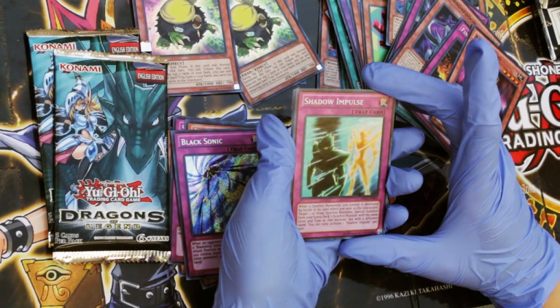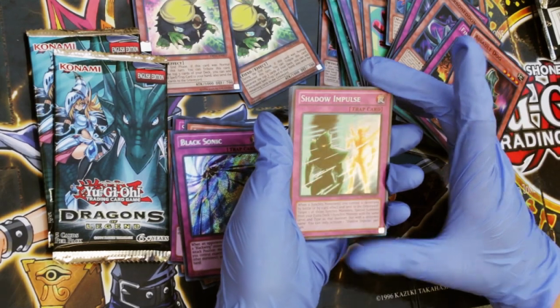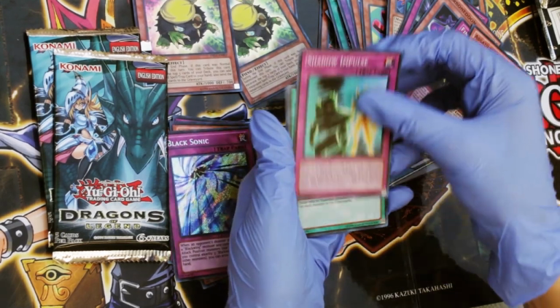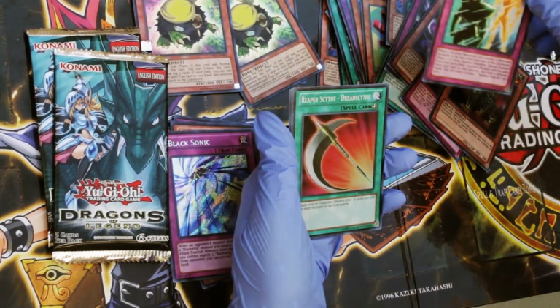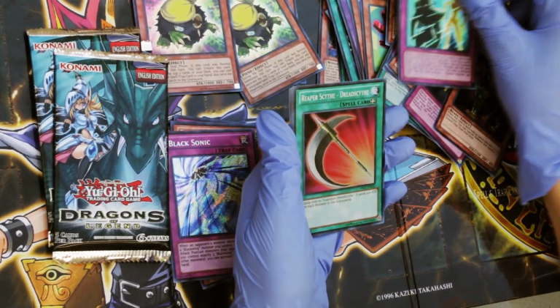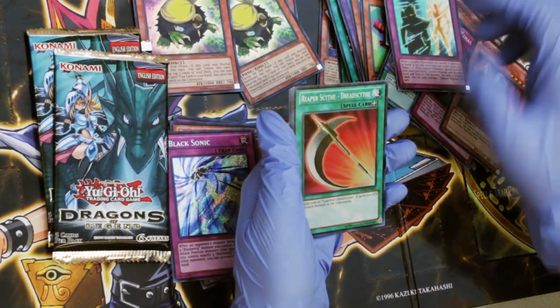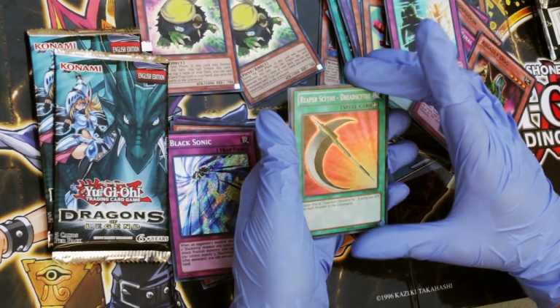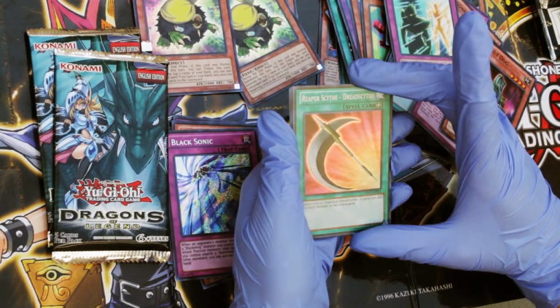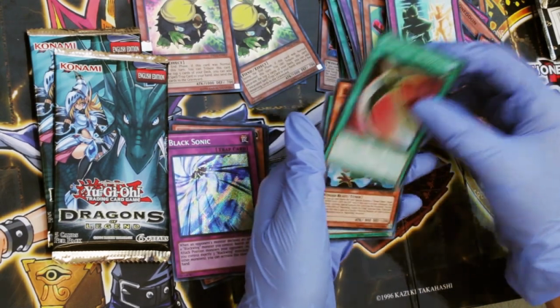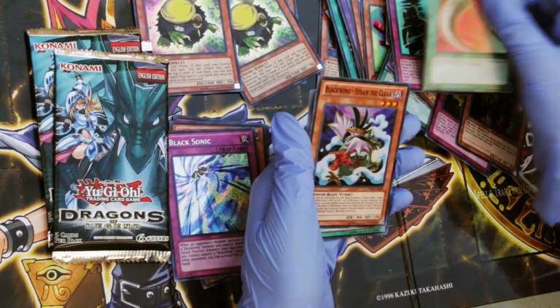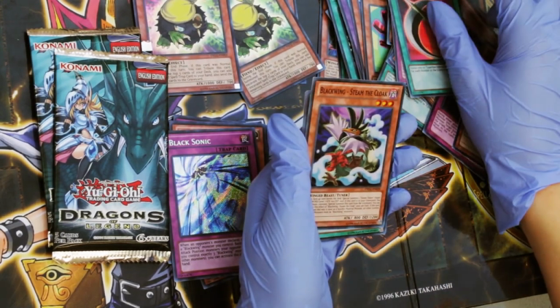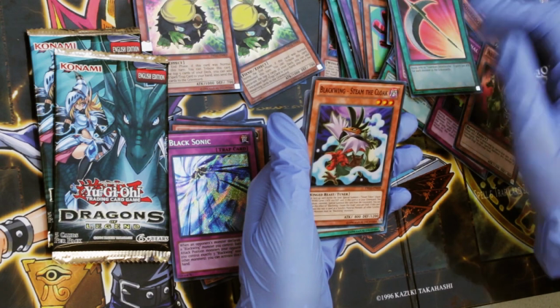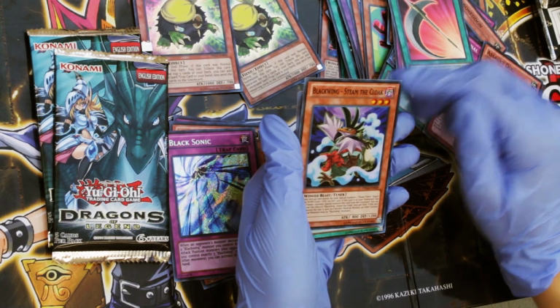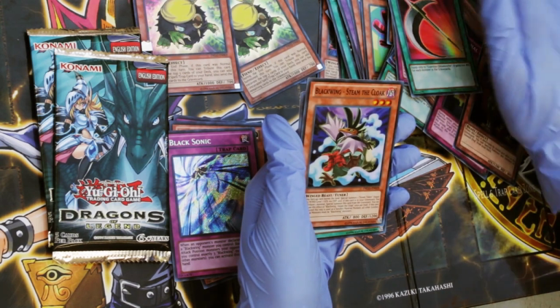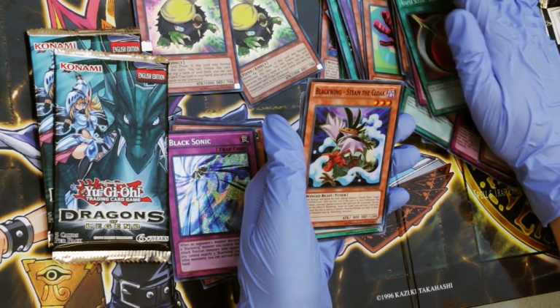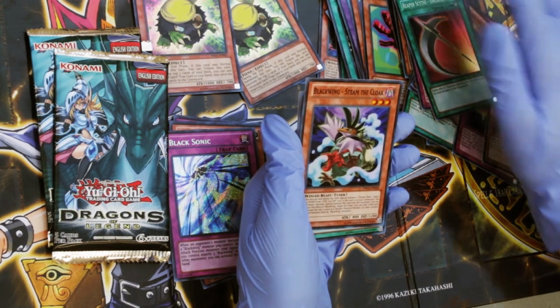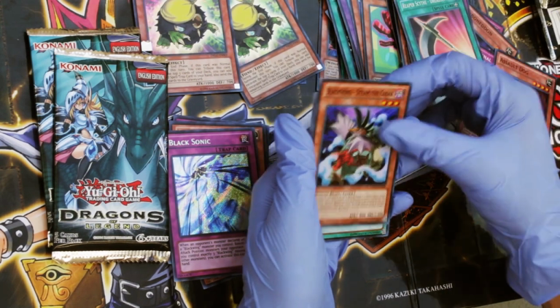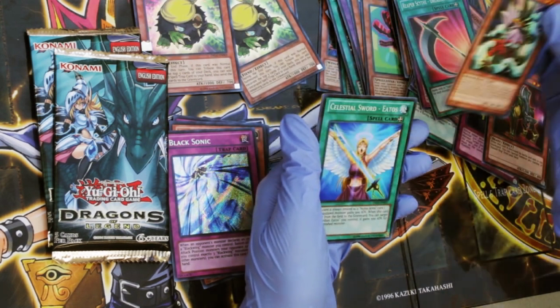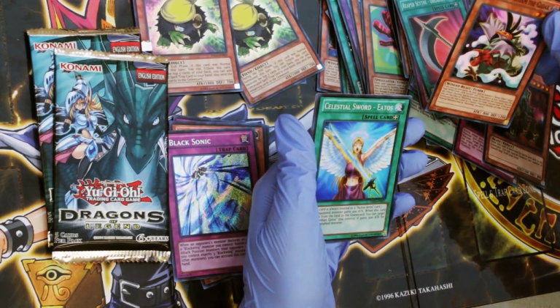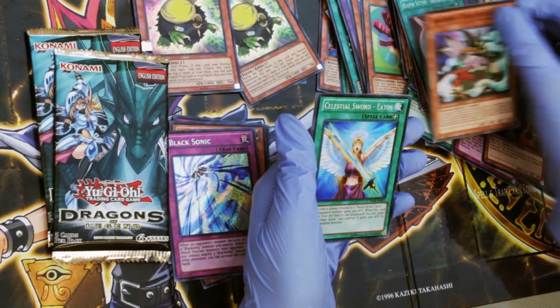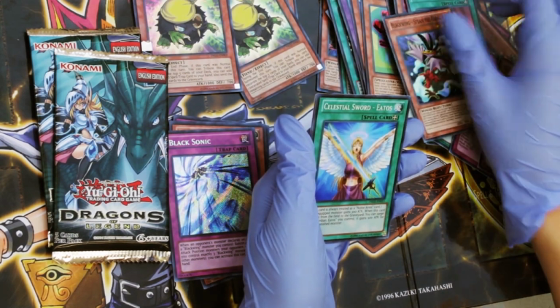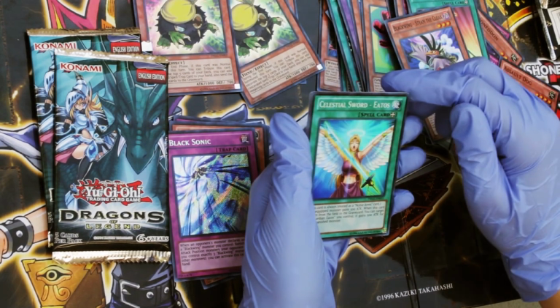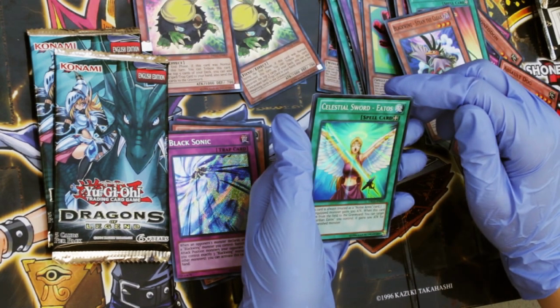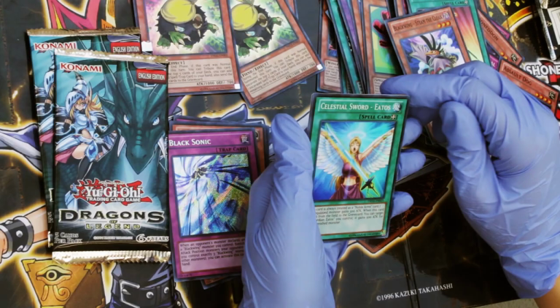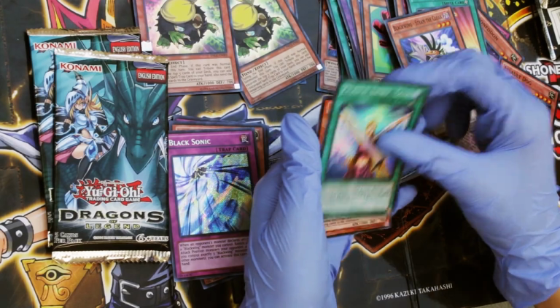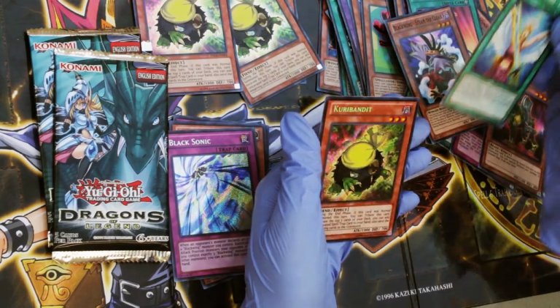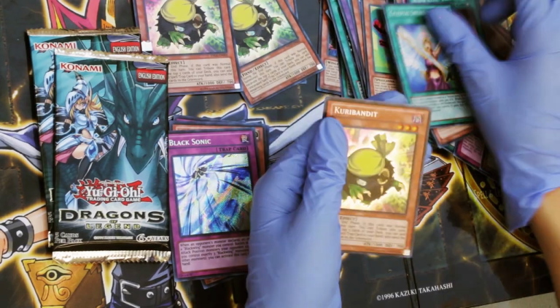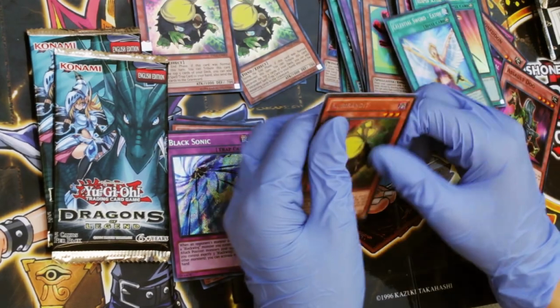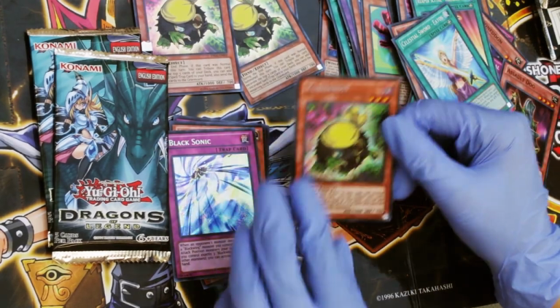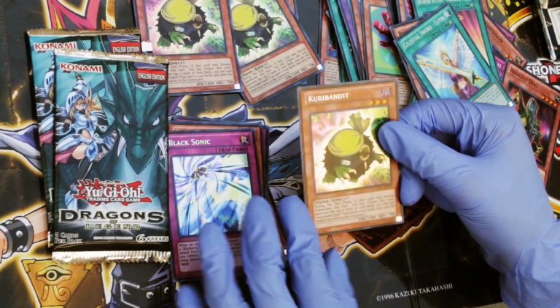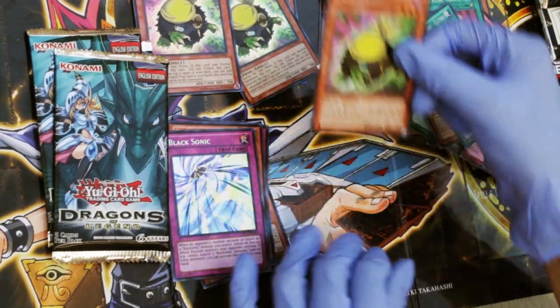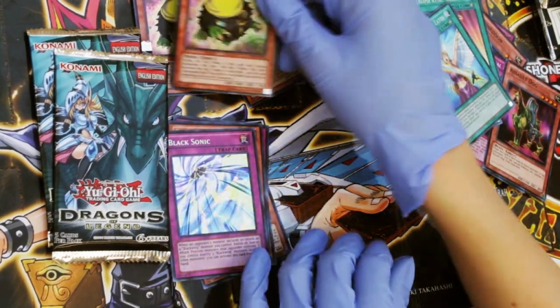Shadow Impulse. Reaper Scythe Dread Scythe. Blackwing Steam the Cloak. Blackwing Celestial Sword Ethos. And Cree Bandit Secret Rare again.